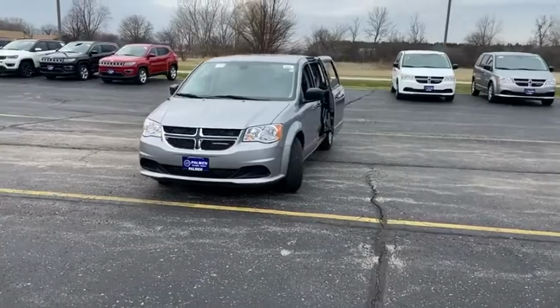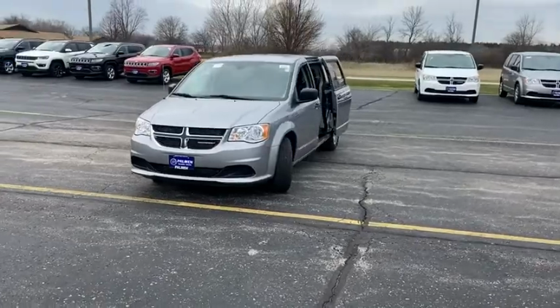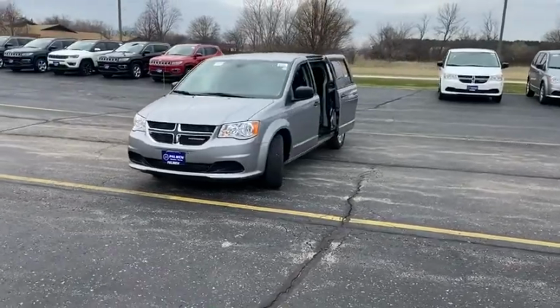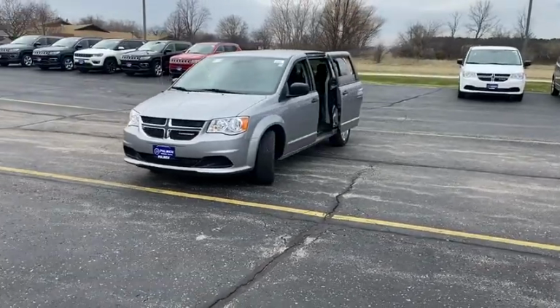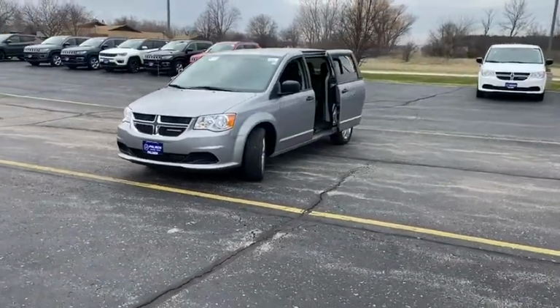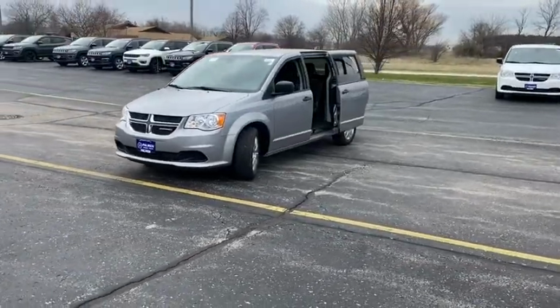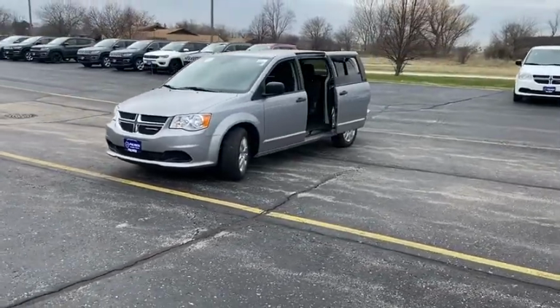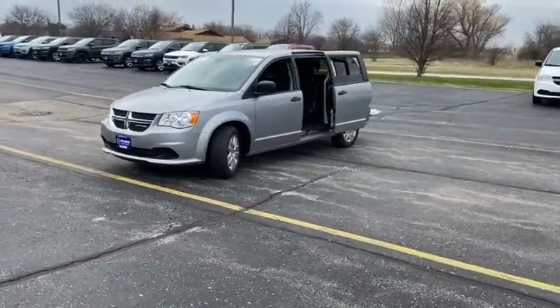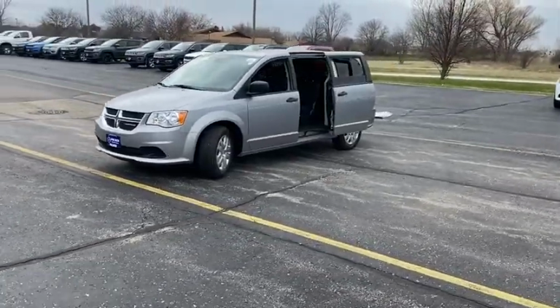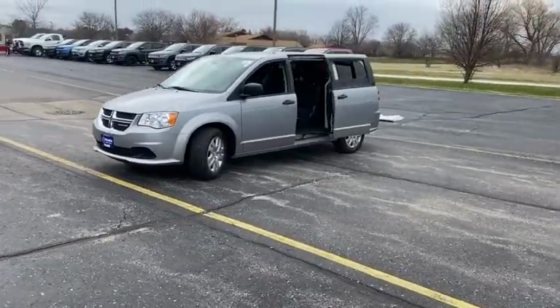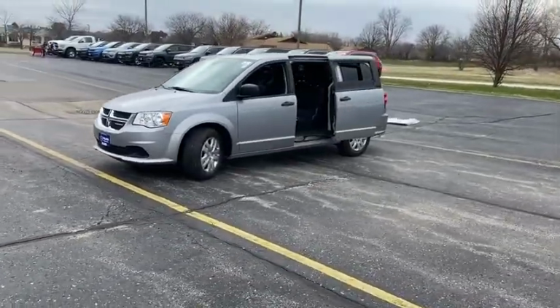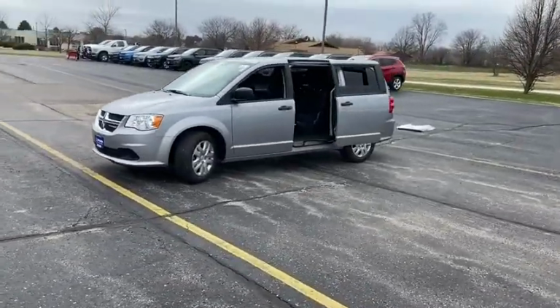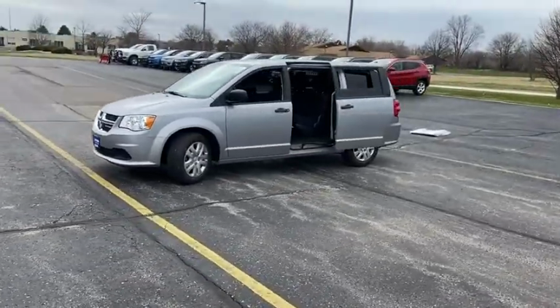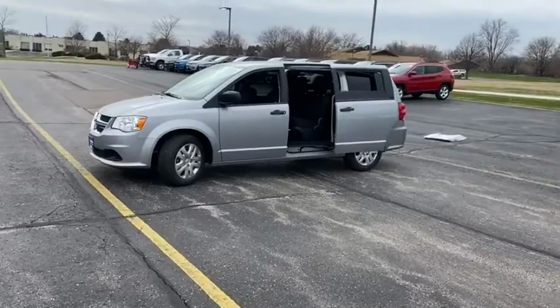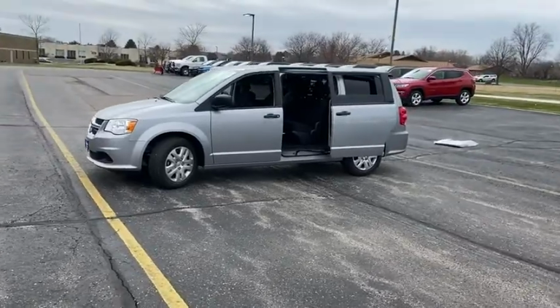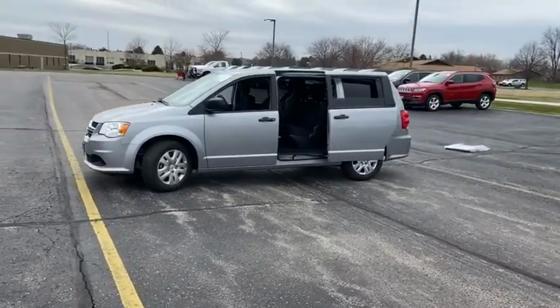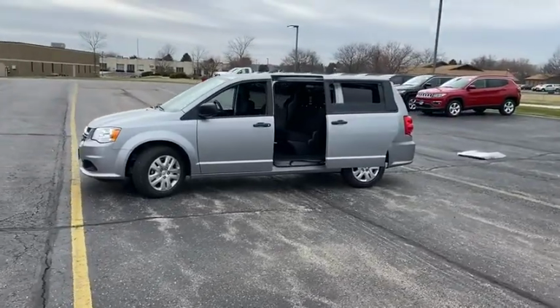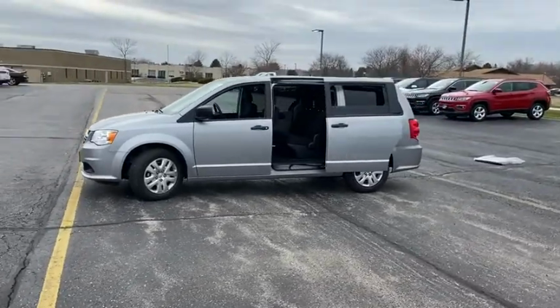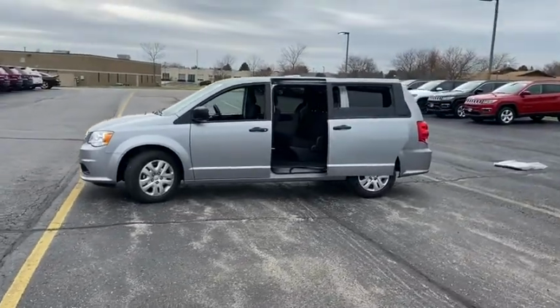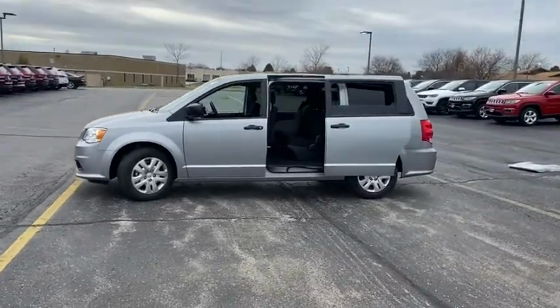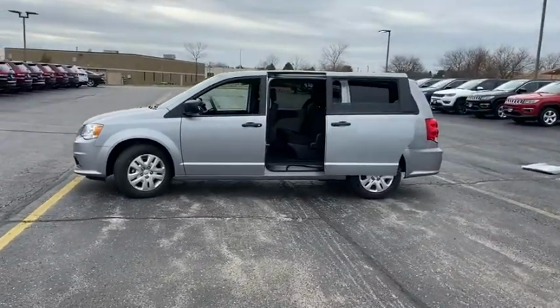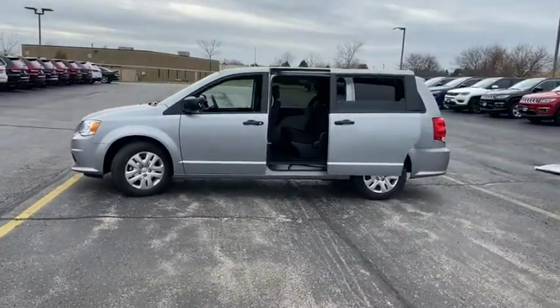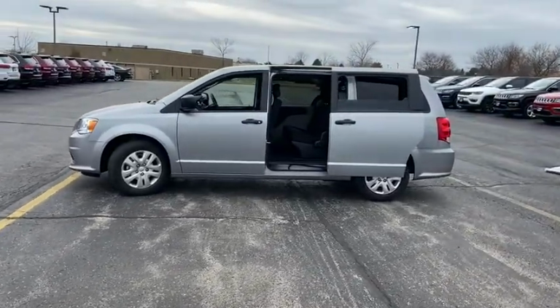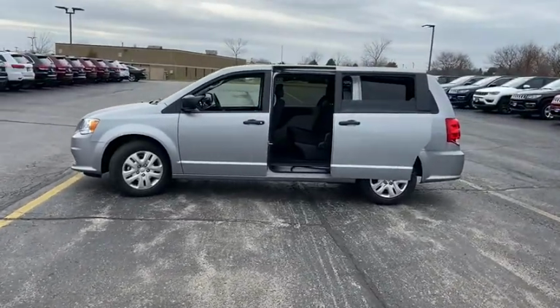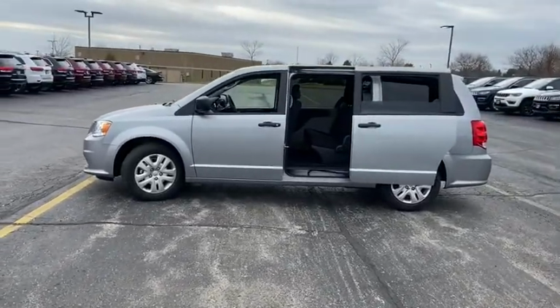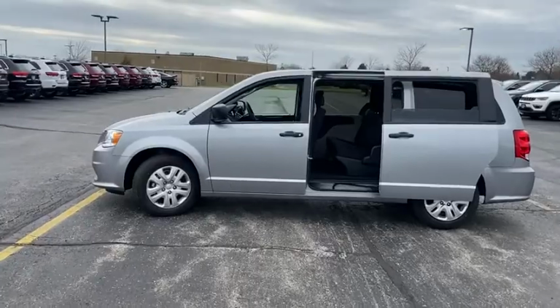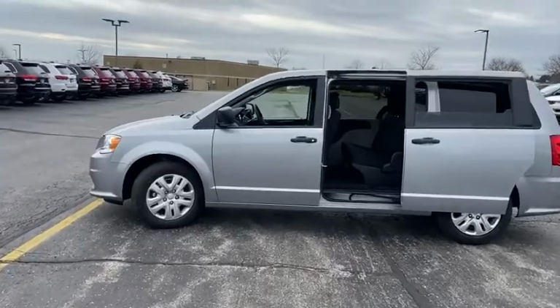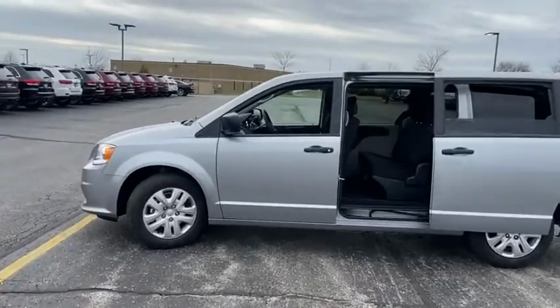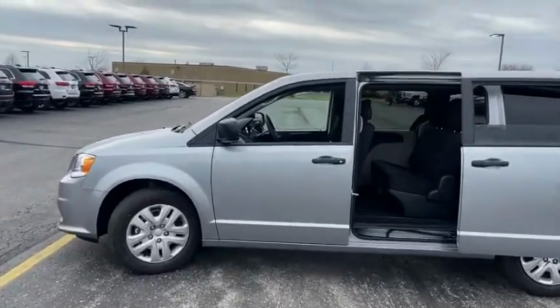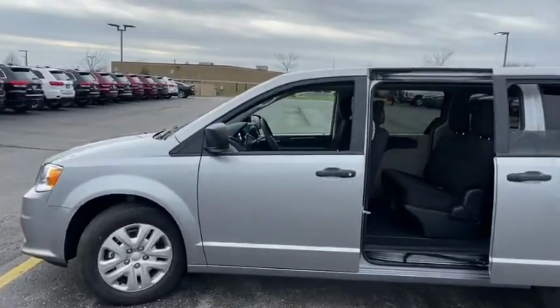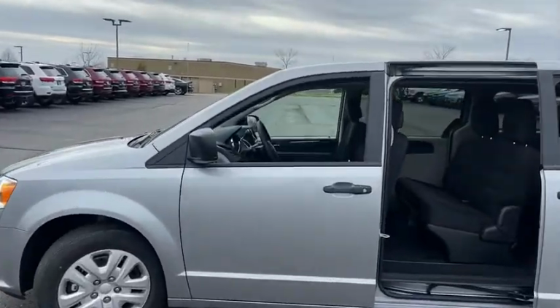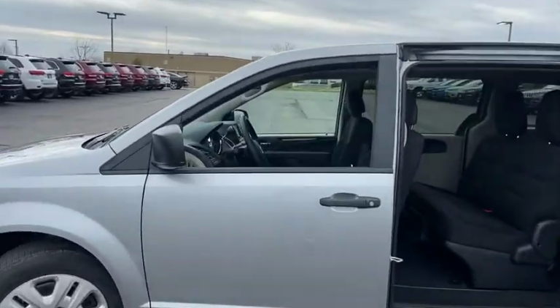Its vast interior is widely praised with an innovative seating arrangement, versatile cargo storage, and enough entertainment features to keep the kids entertained on a road trip. This vehicle has less than 100 miles.